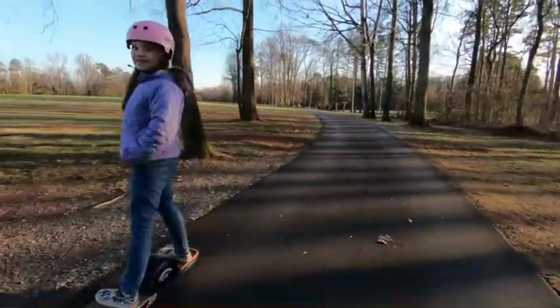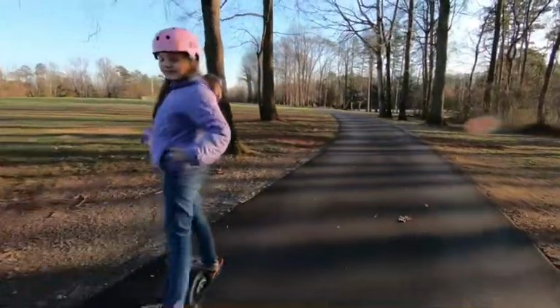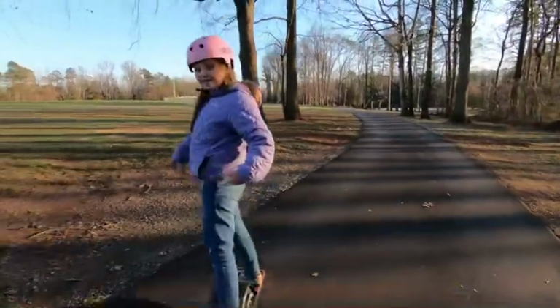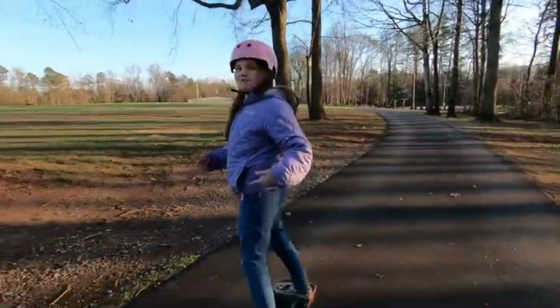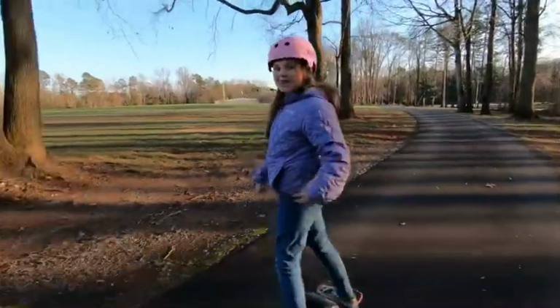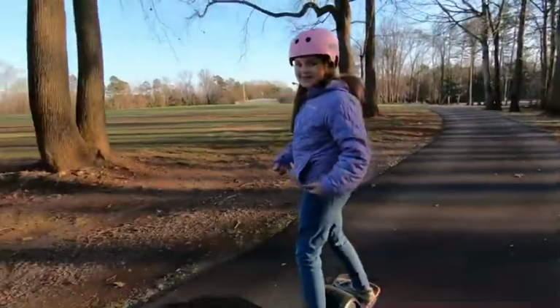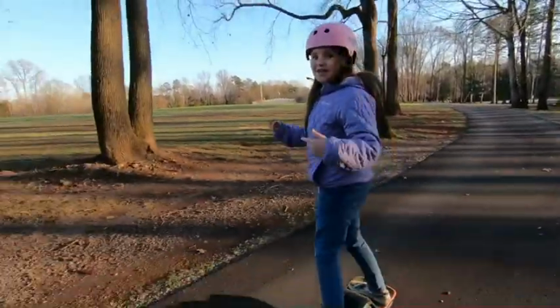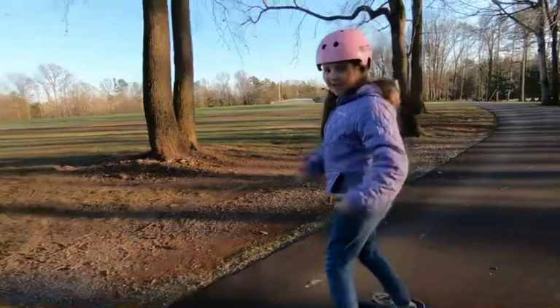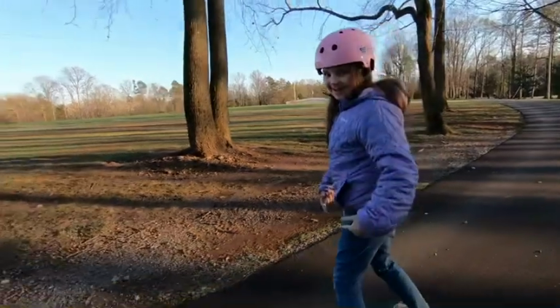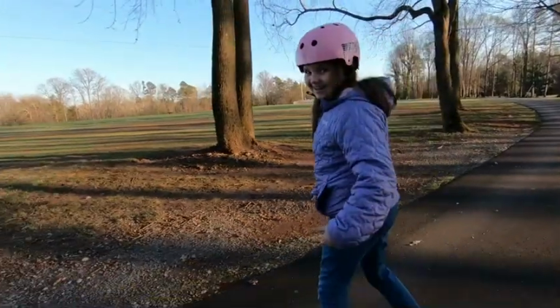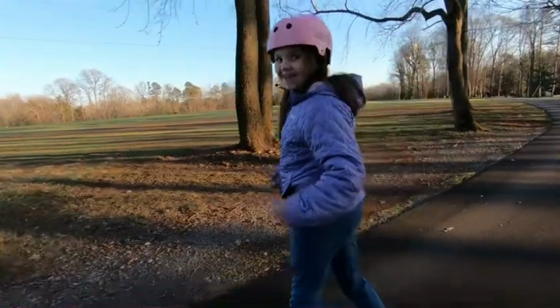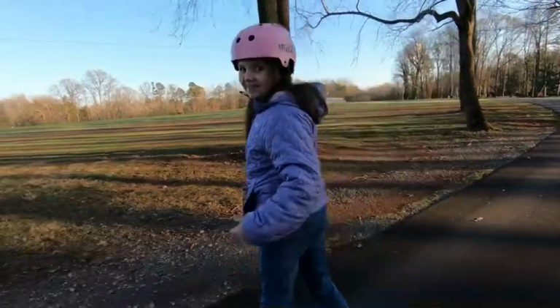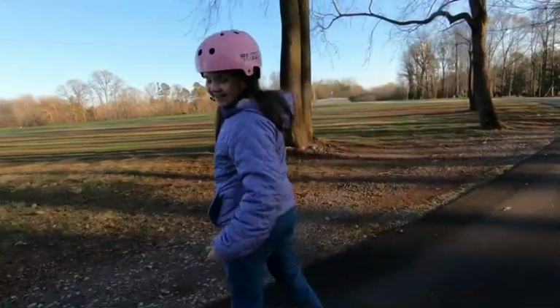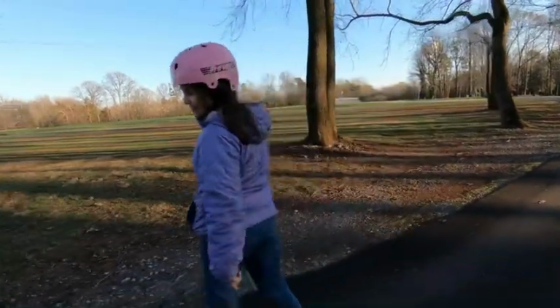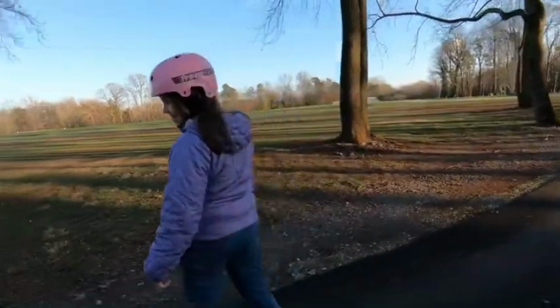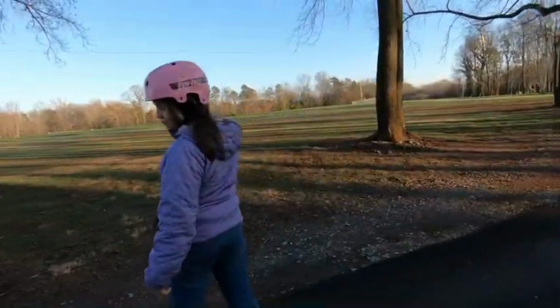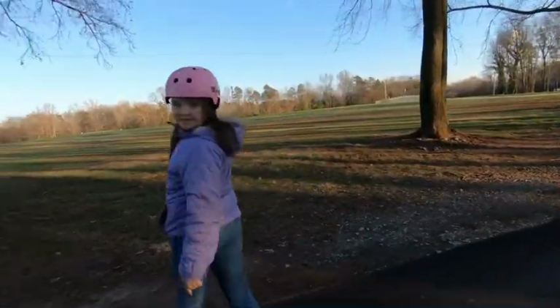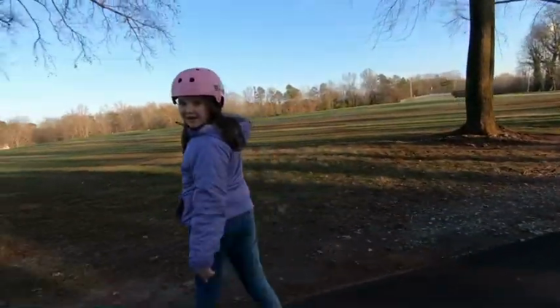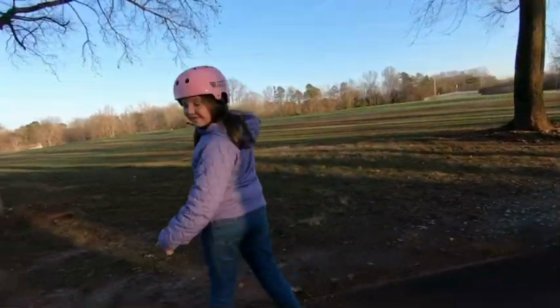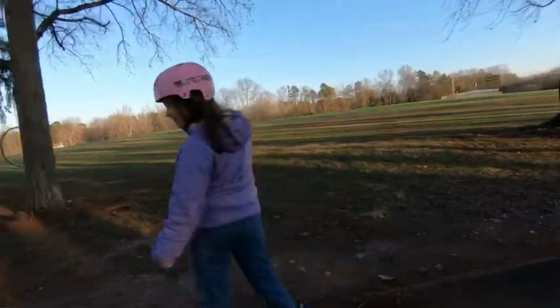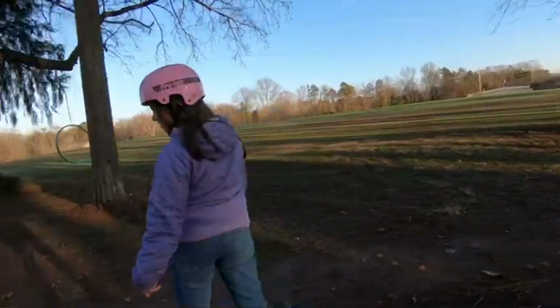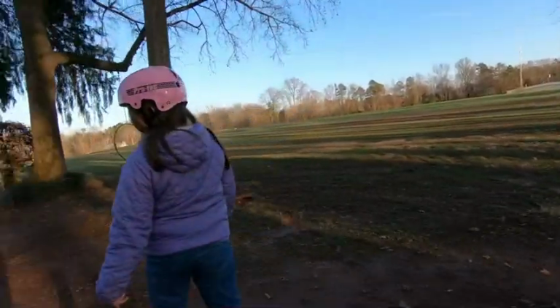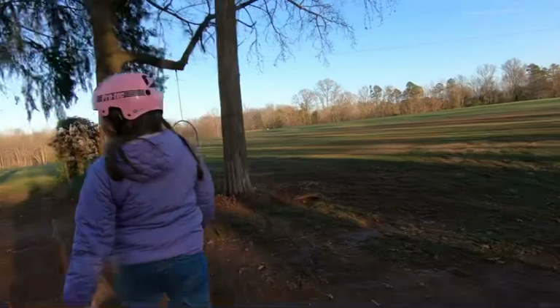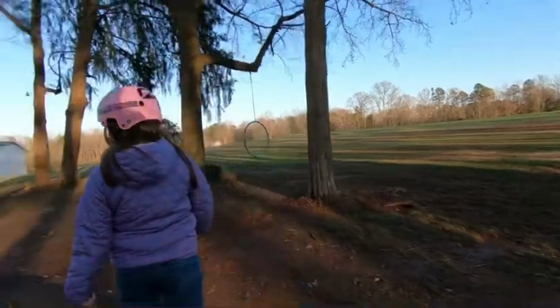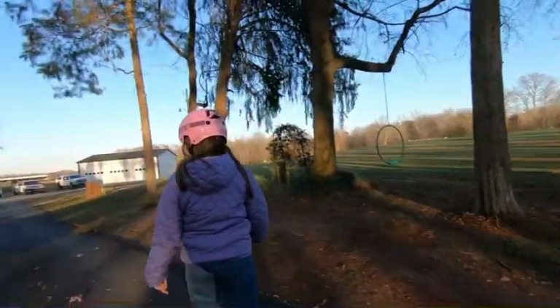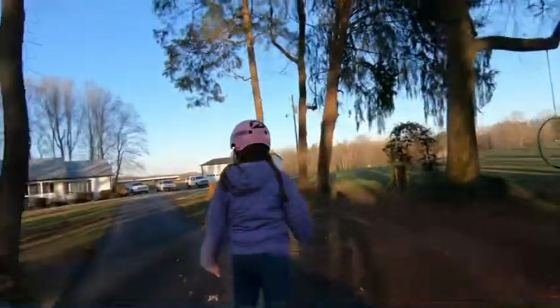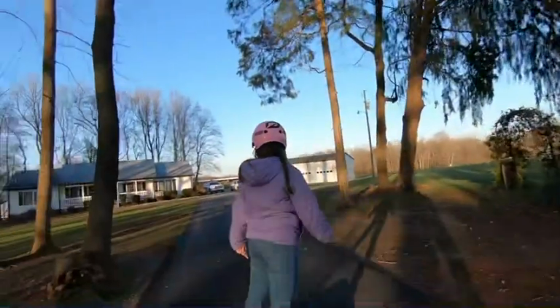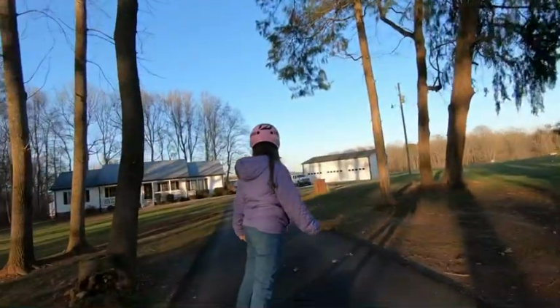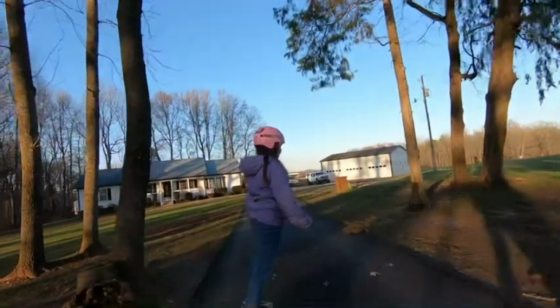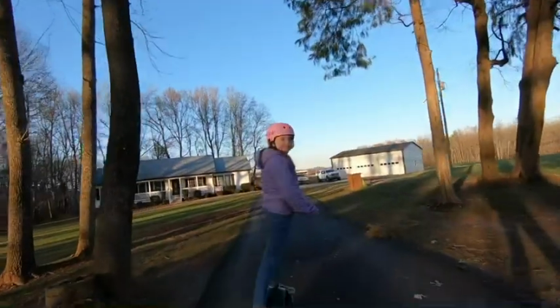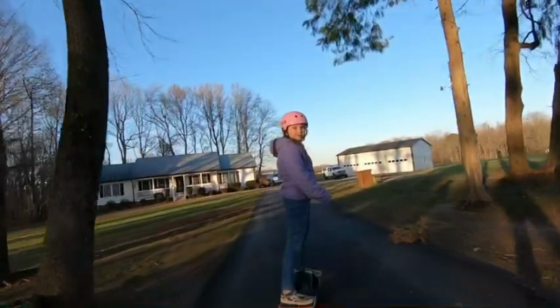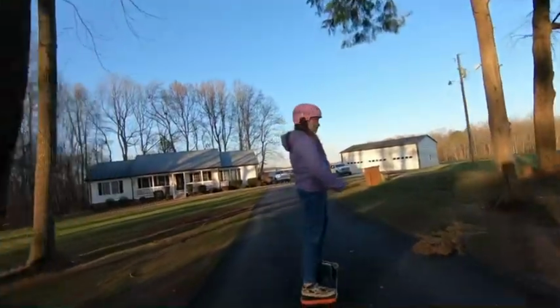This thing is crazy rad. I love it. You want to see me carve? This is called carving.